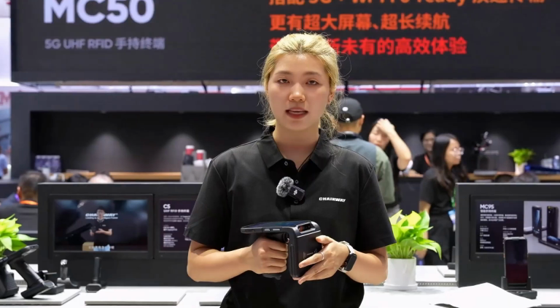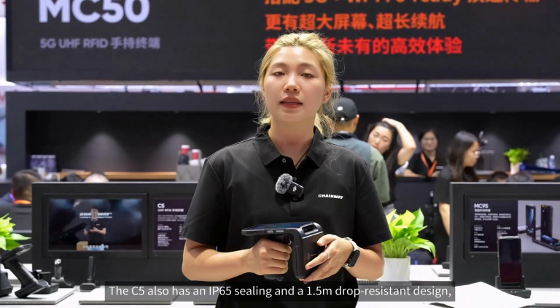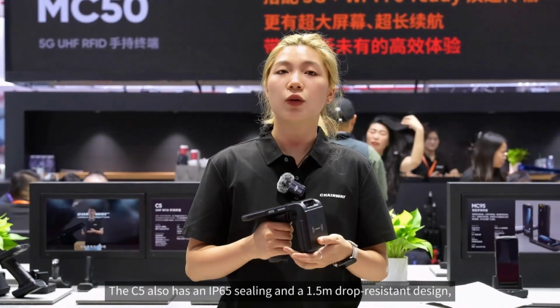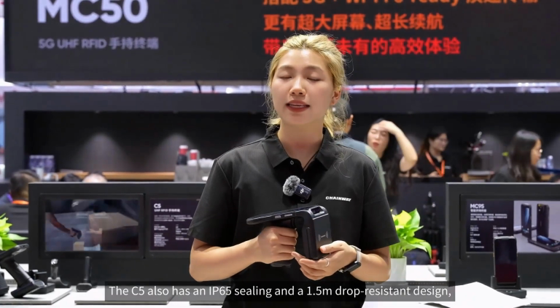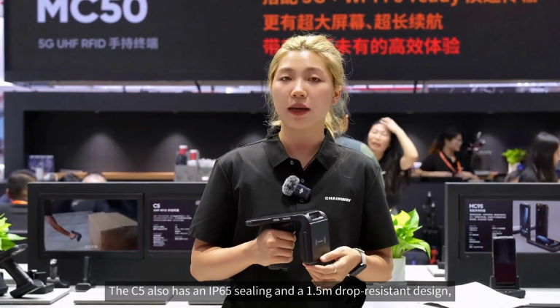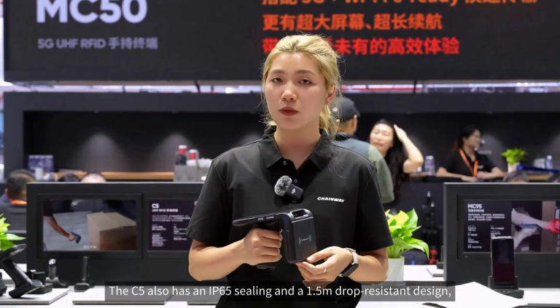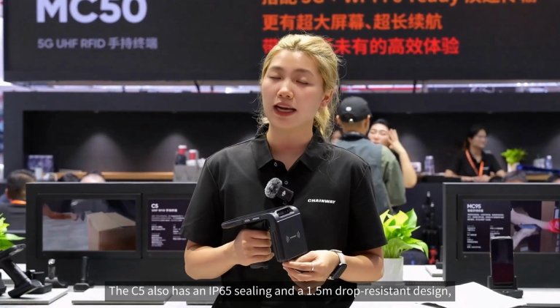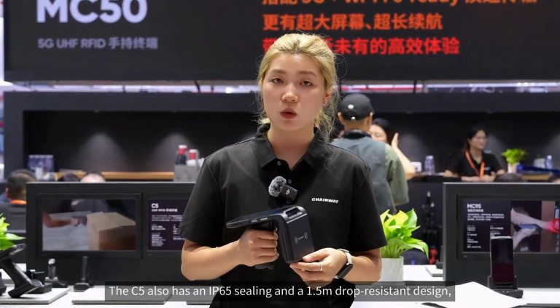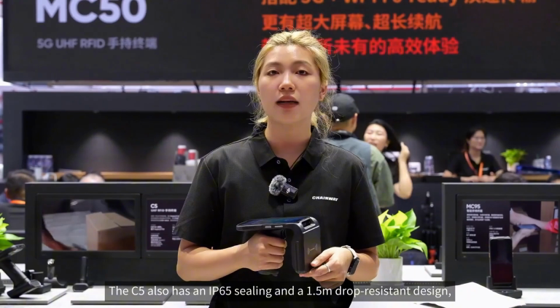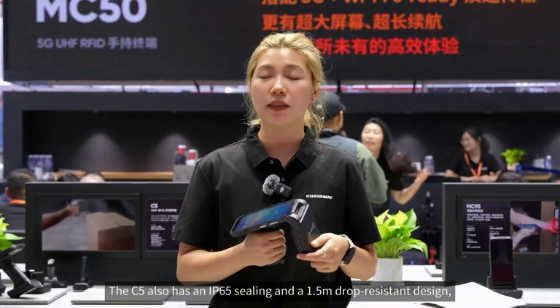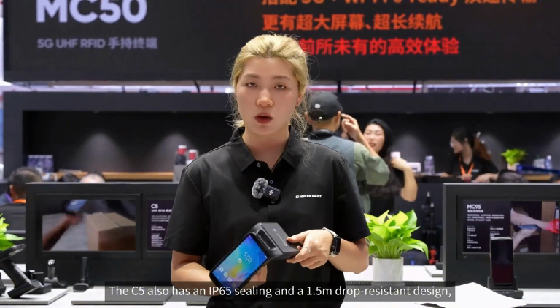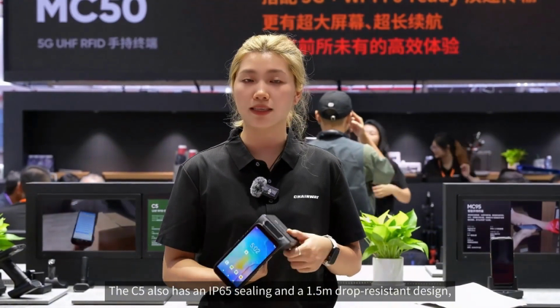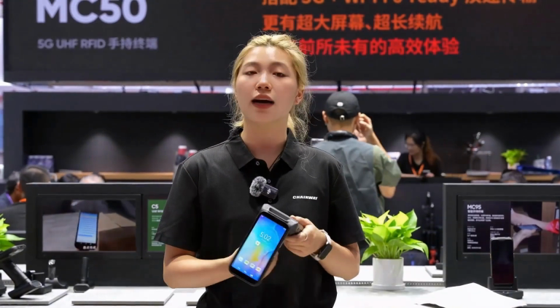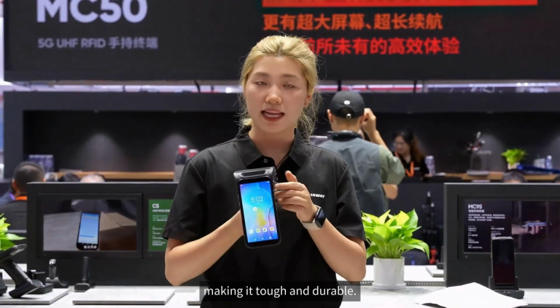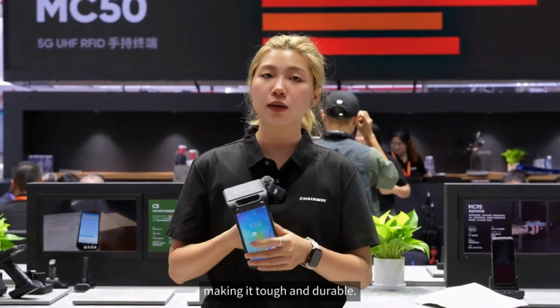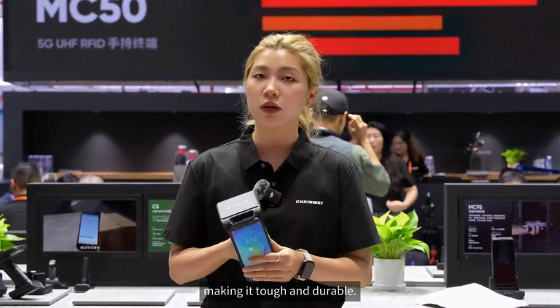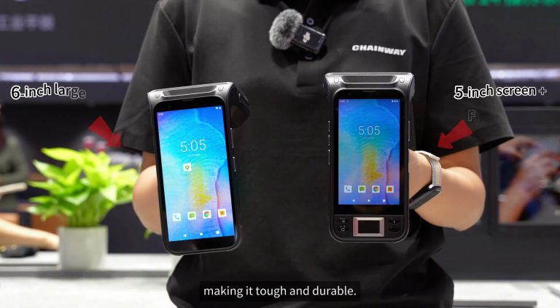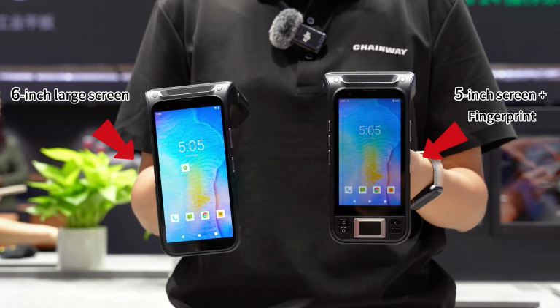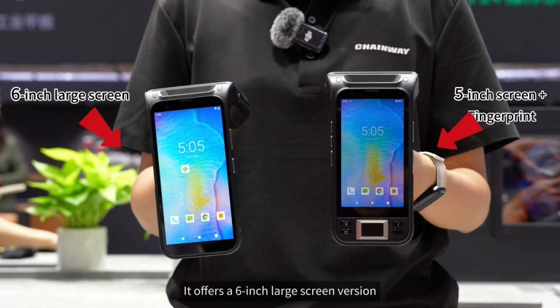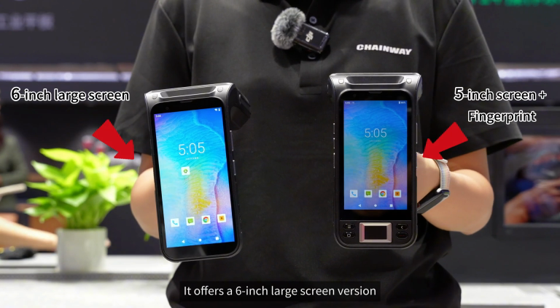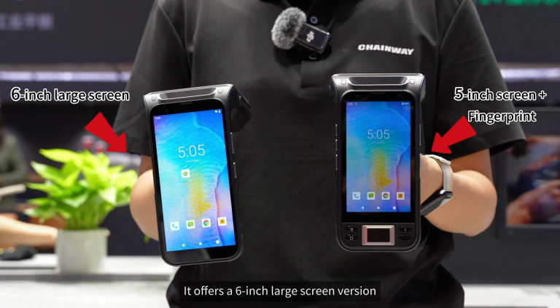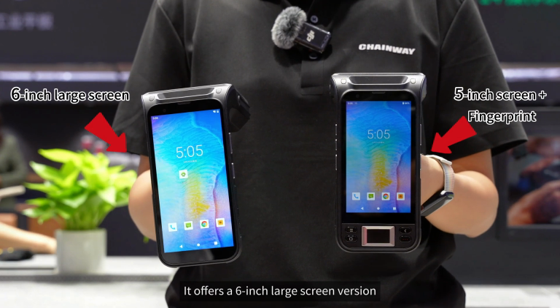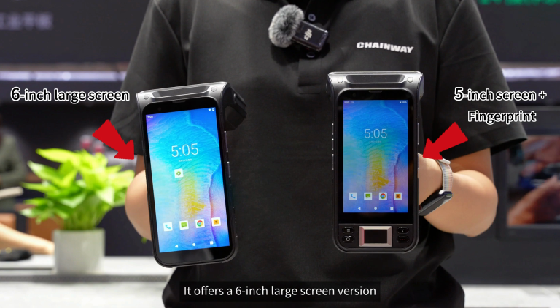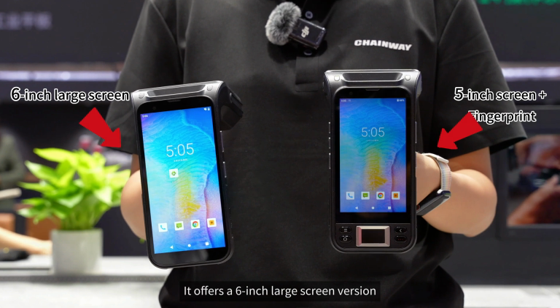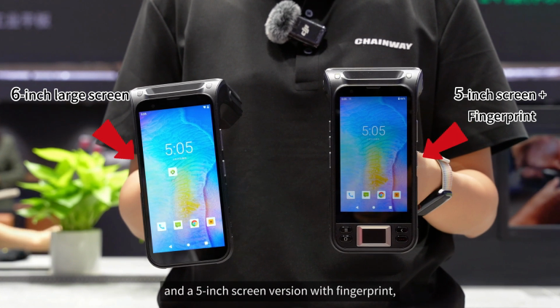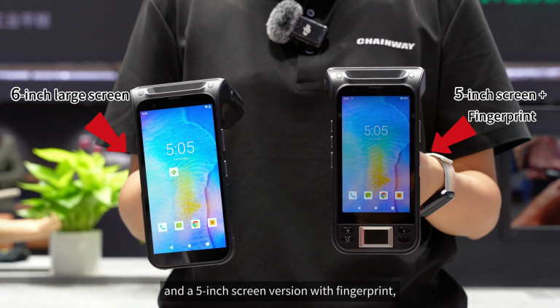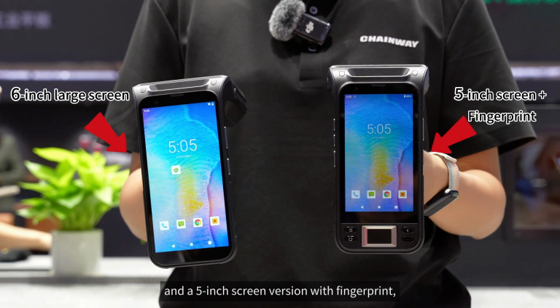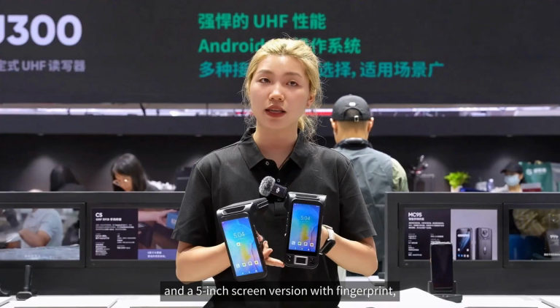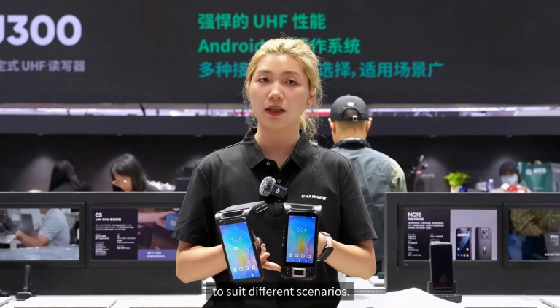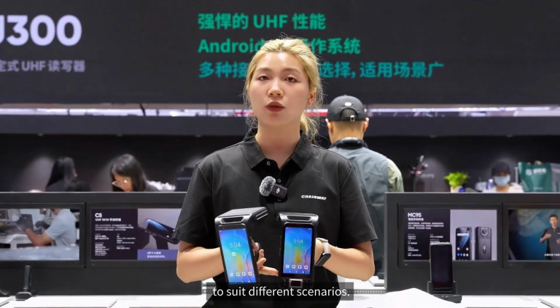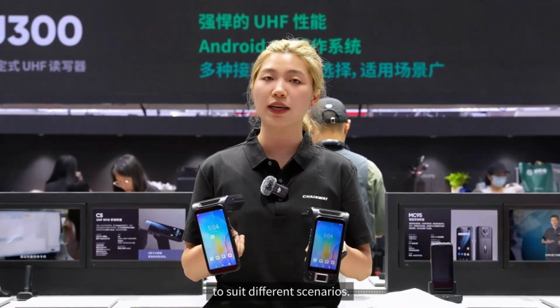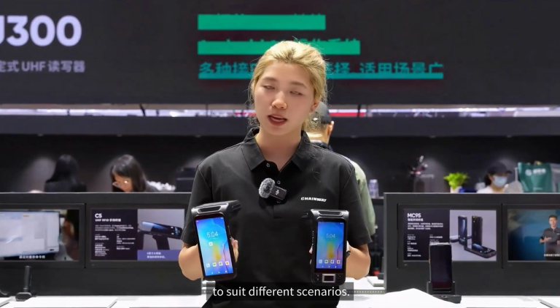The C5 also has an IP65 rating and a 1.5-meter drop-resistant design, making it tough and durable. It offers a 6-inch large screen version and a 5-inch screen version with fingerprint recognition to suit different scenarios.